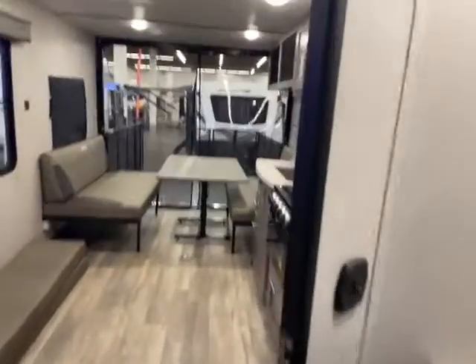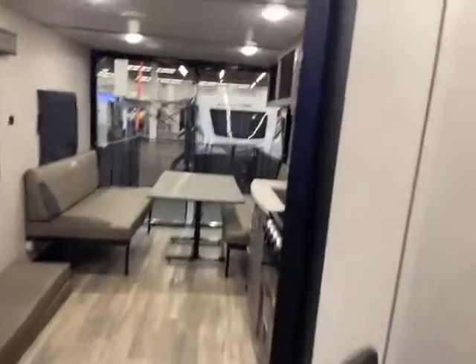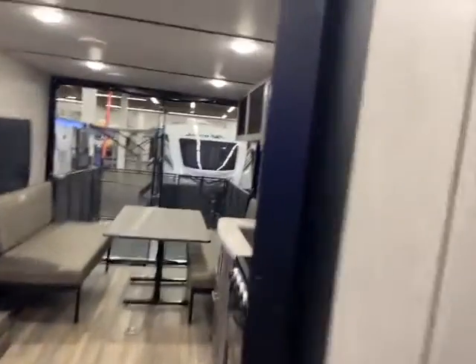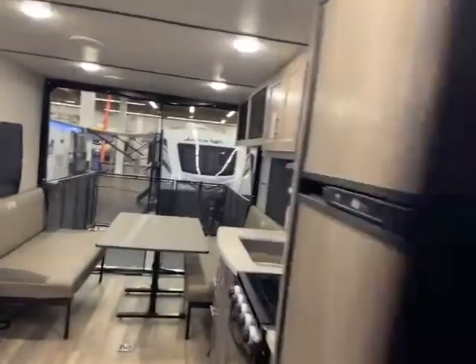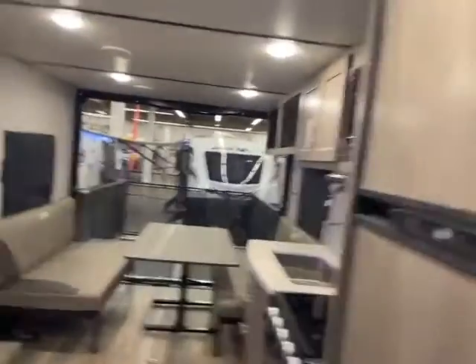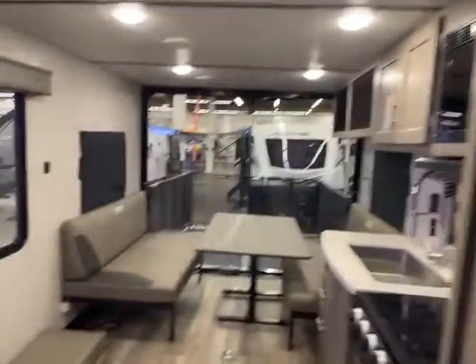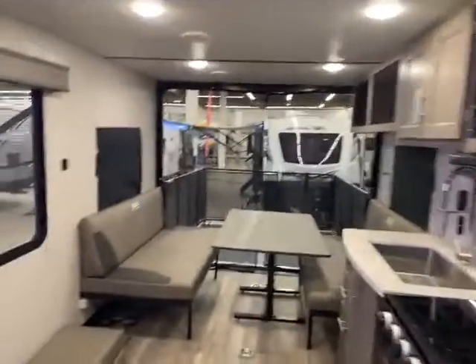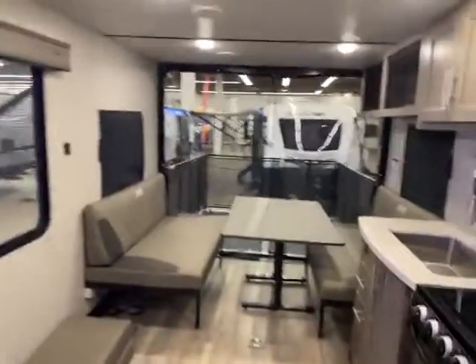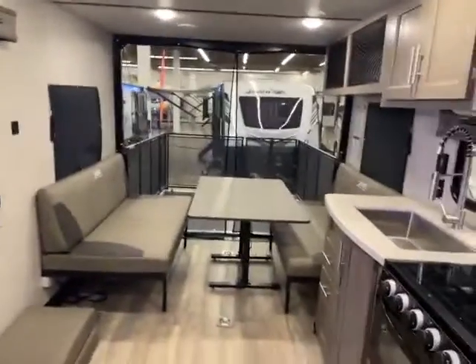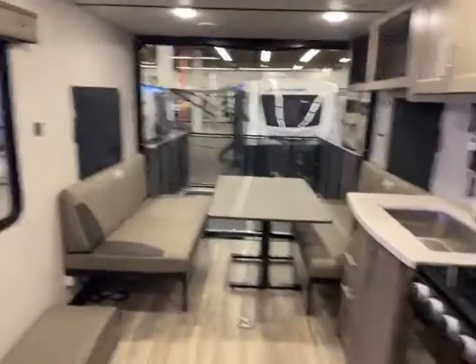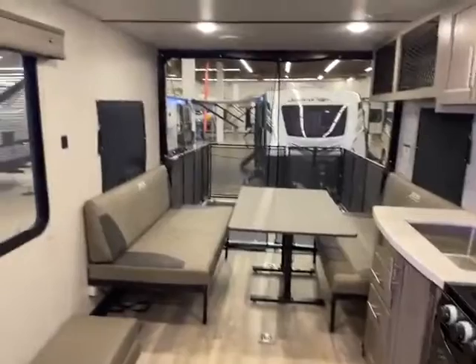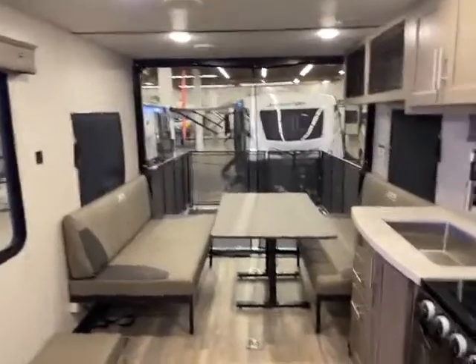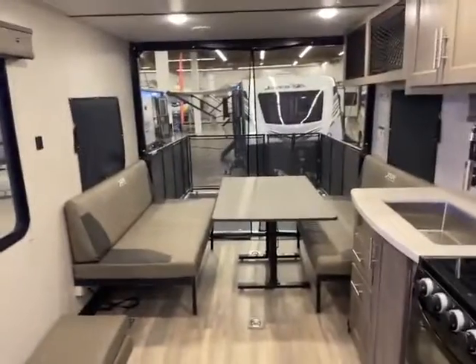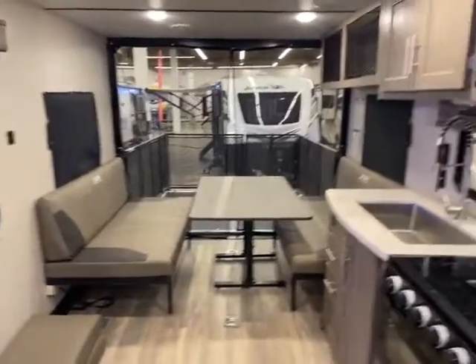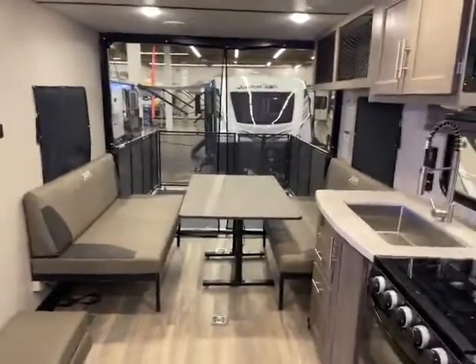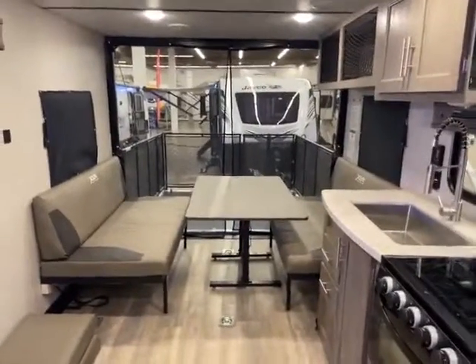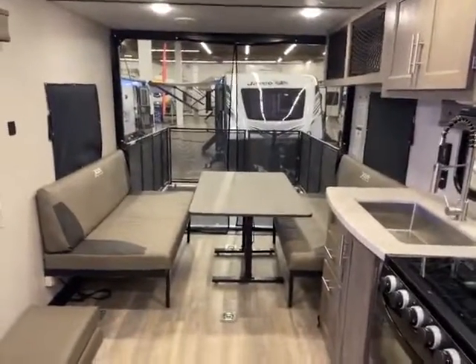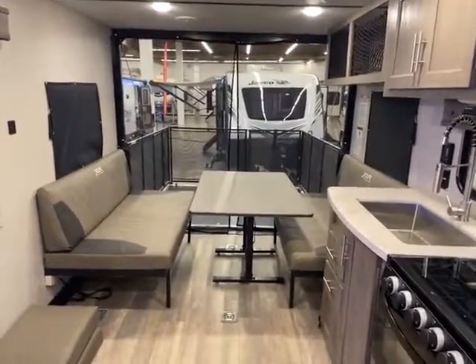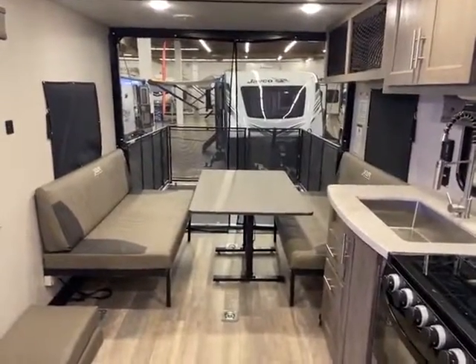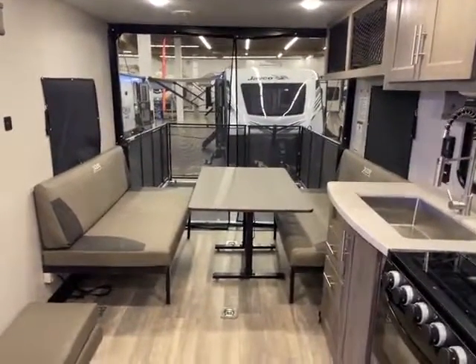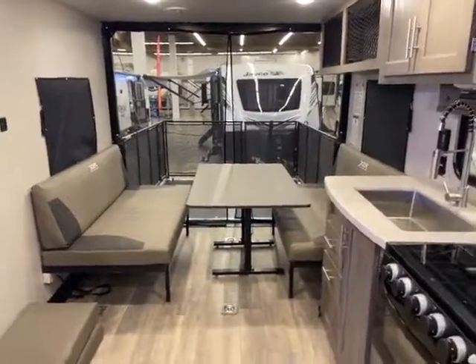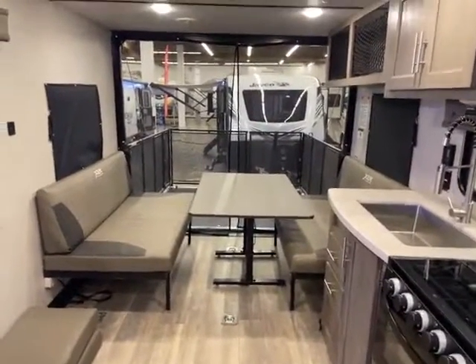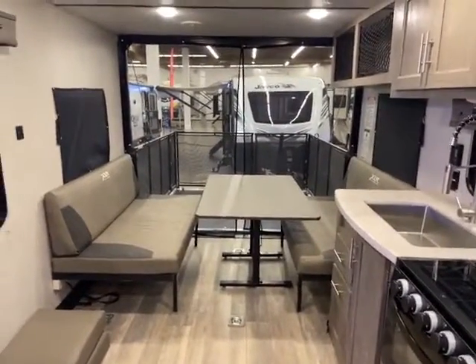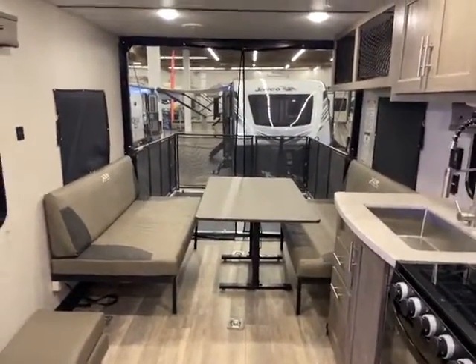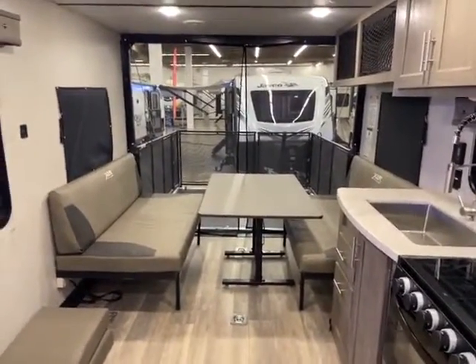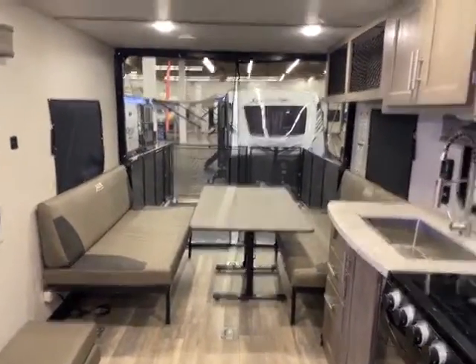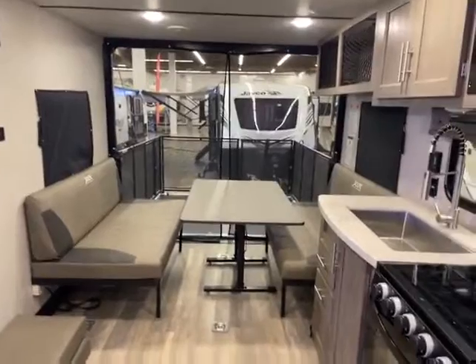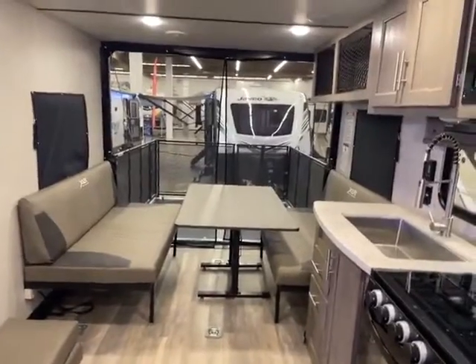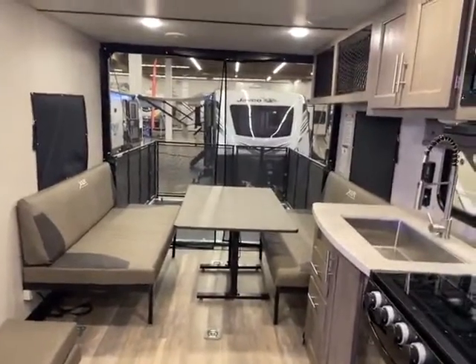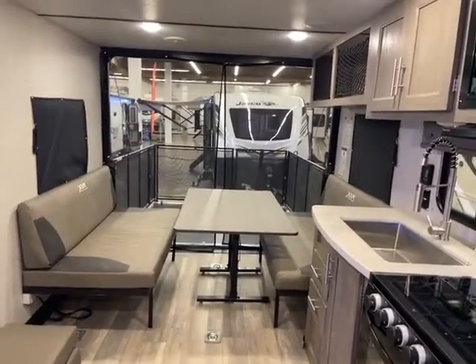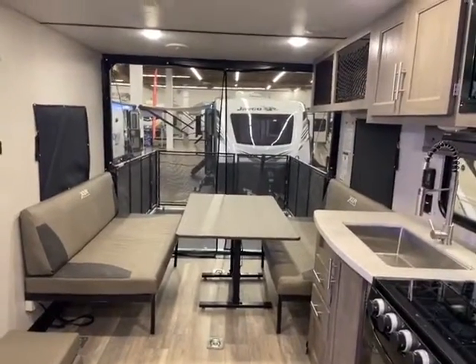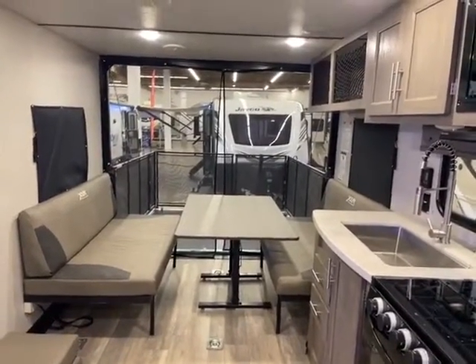So this is a 2020 XLR Boost. It's a super nice camper toy hauler. Just got it in — give me a call. Big Ben, Gander RV, 715-614-2121.